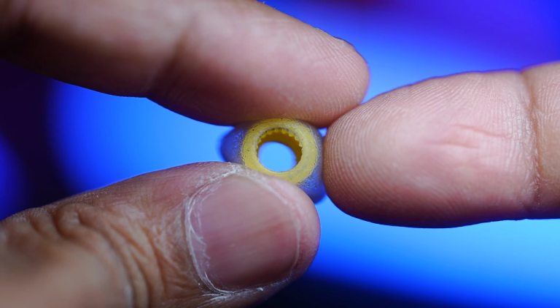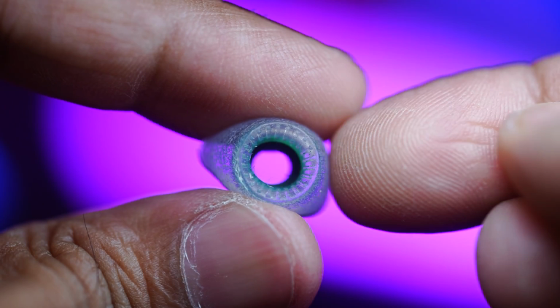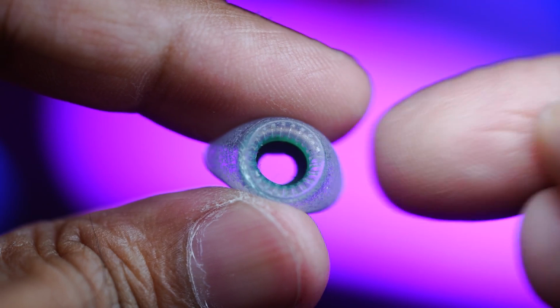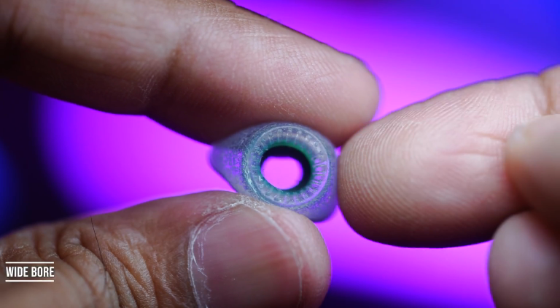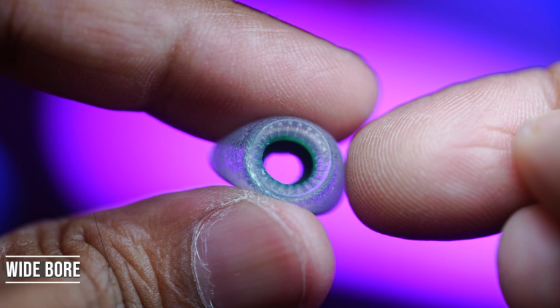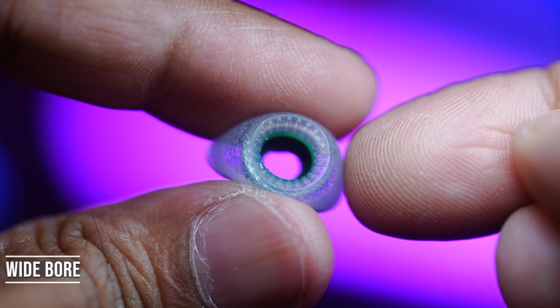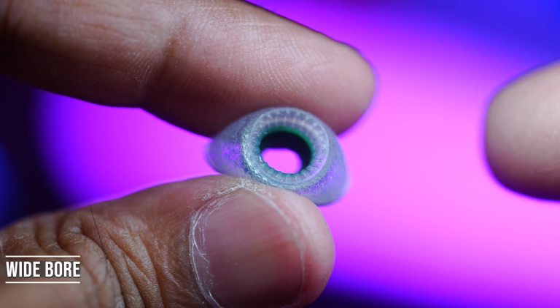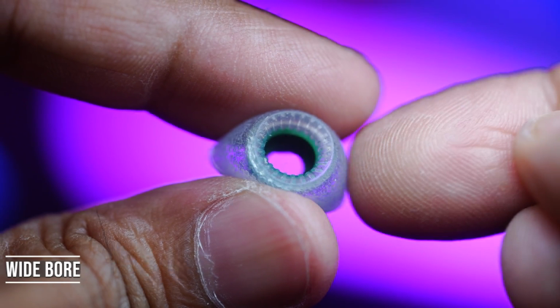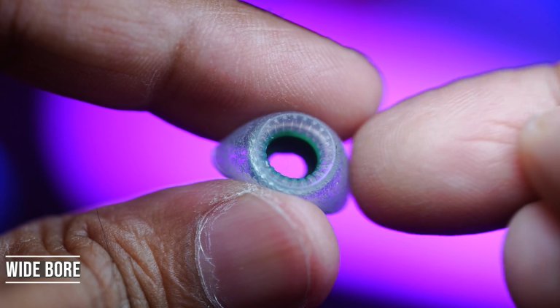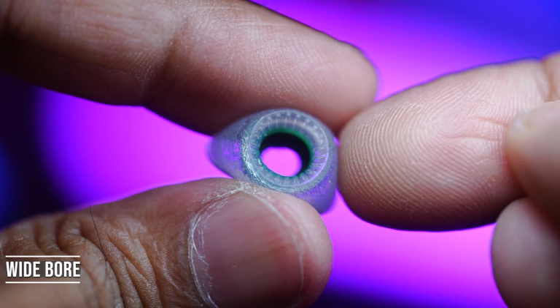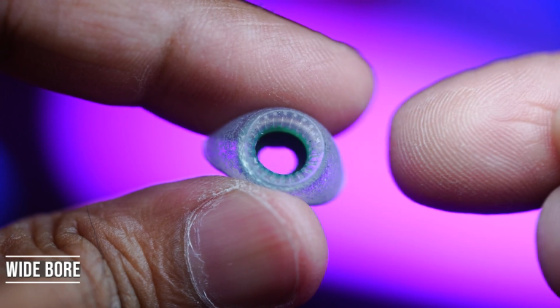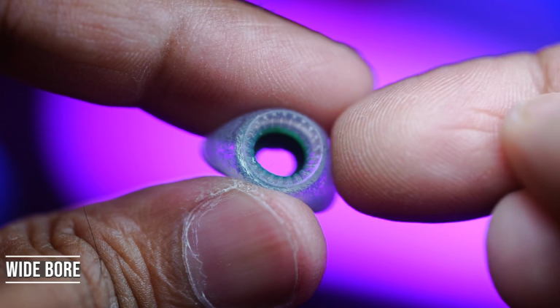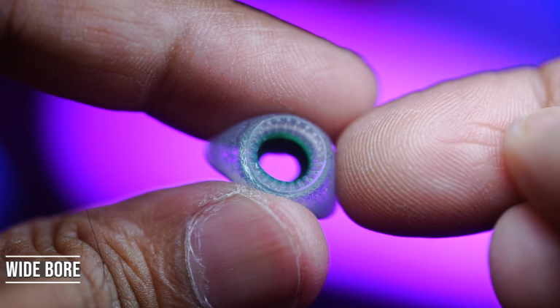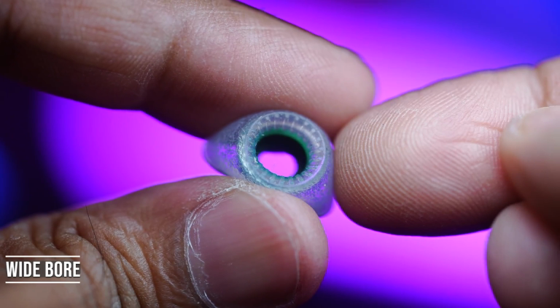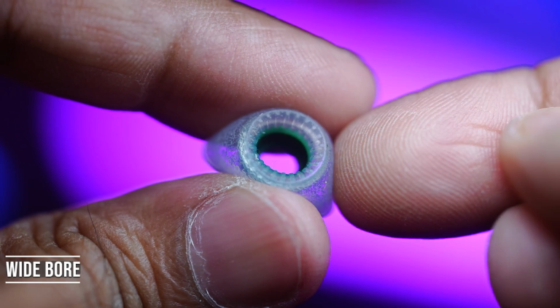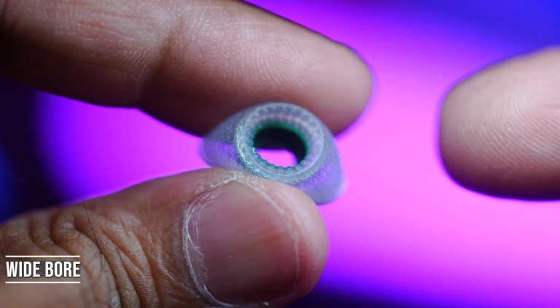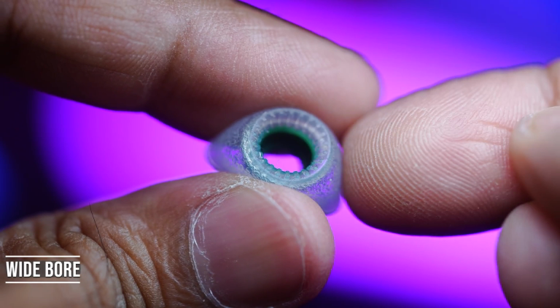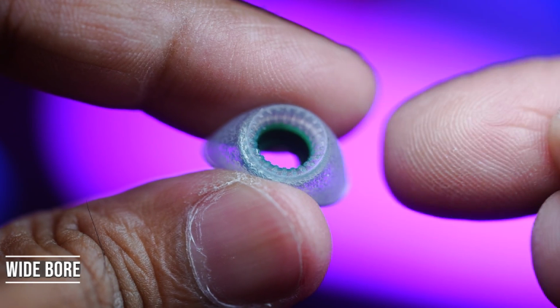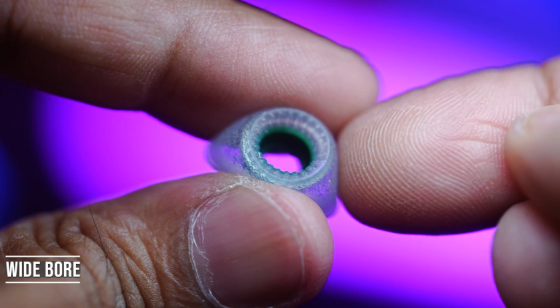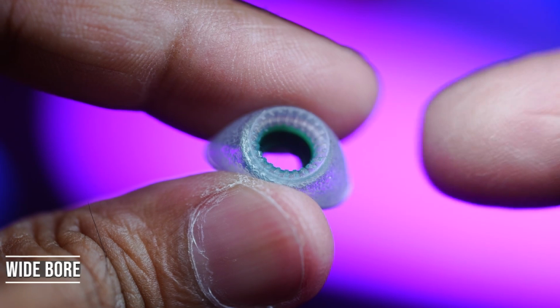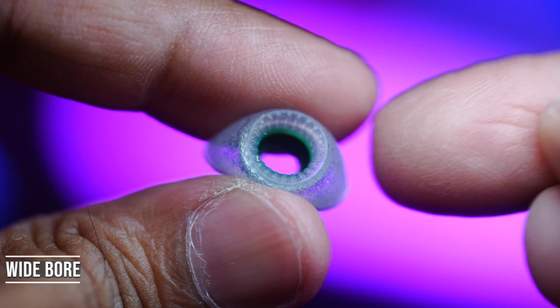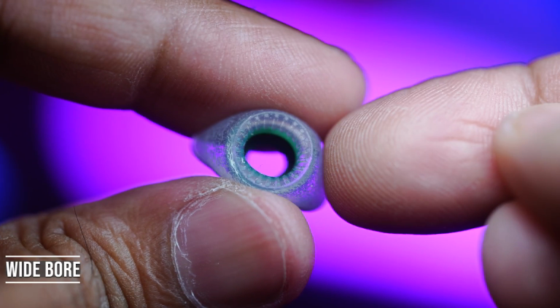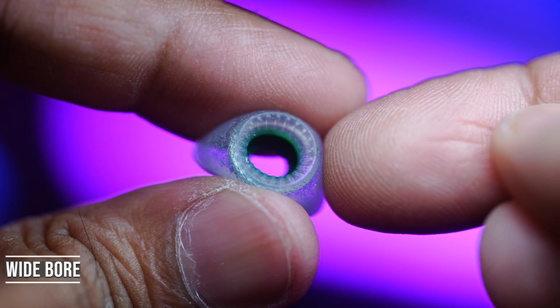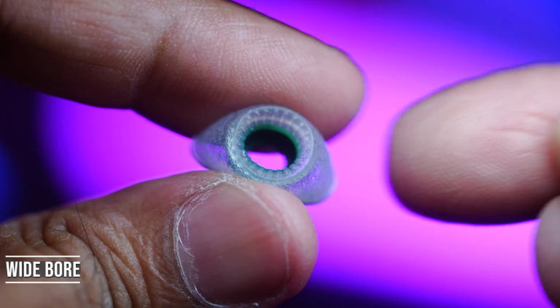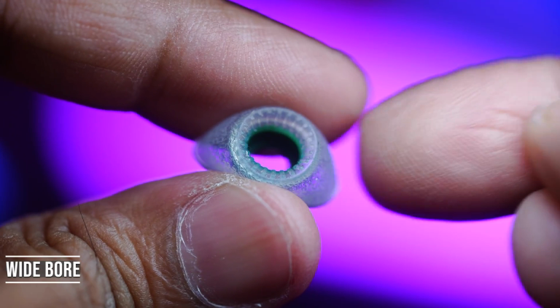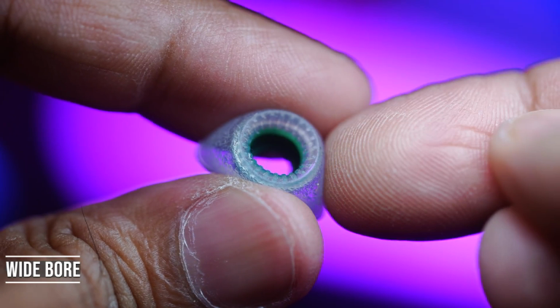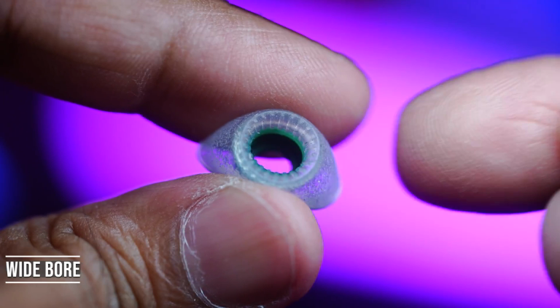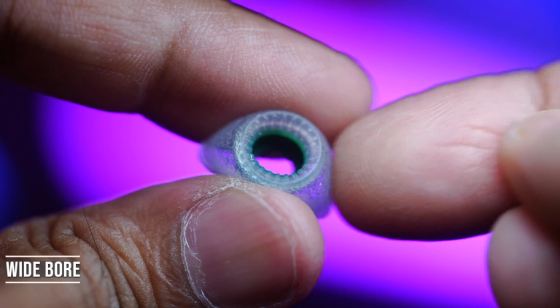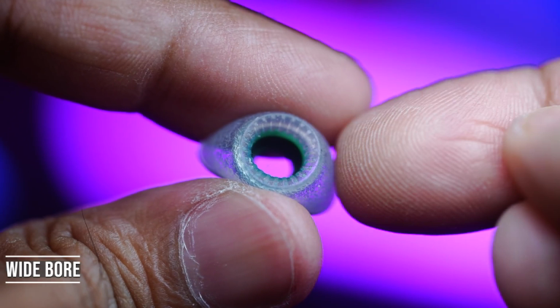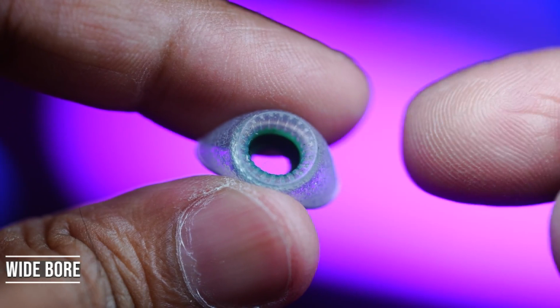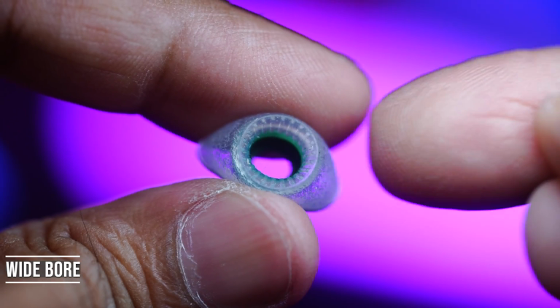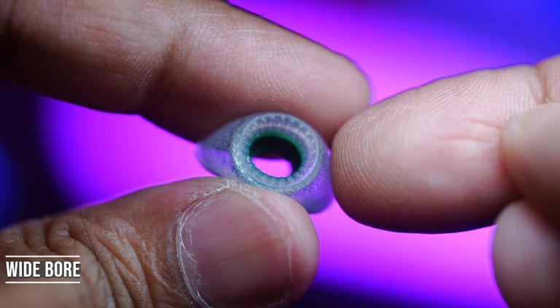When it comes to wide bore ear tips, you can expect far lower isolation, a seal that can break more easily, and a looser fit in some ears.